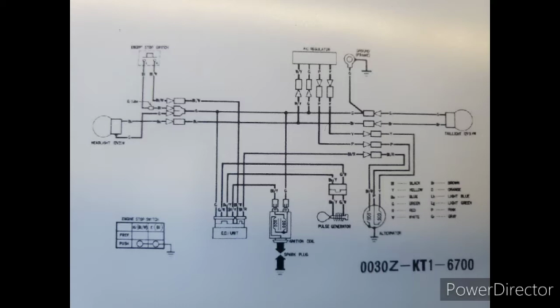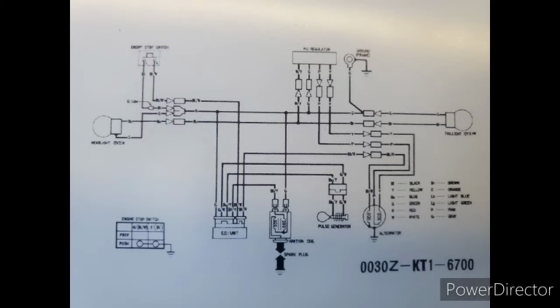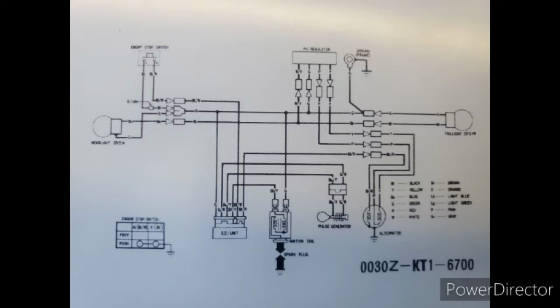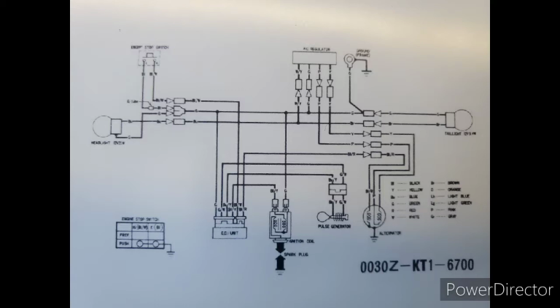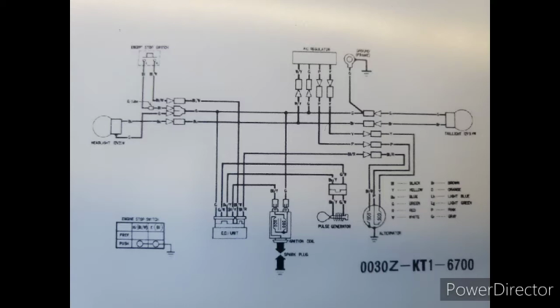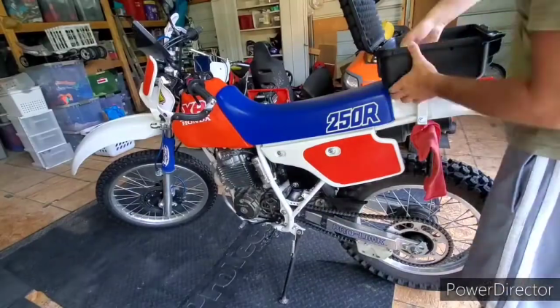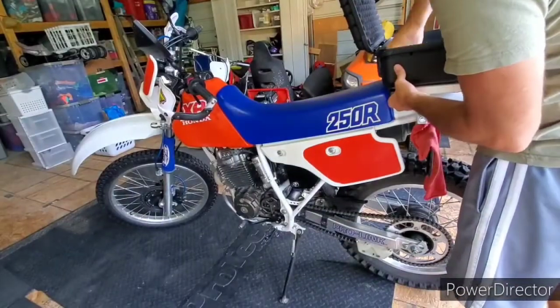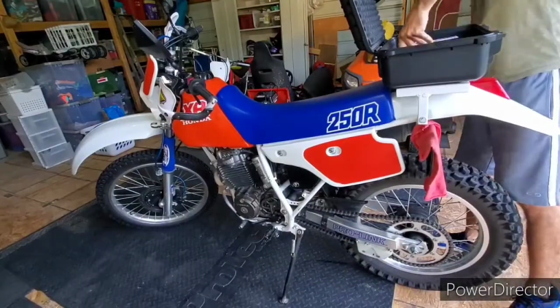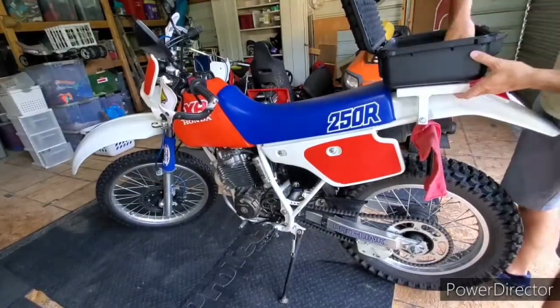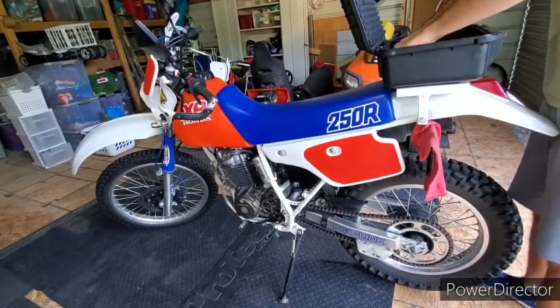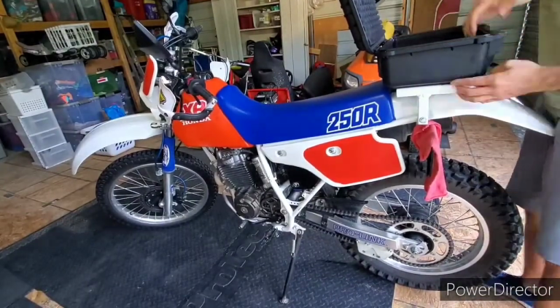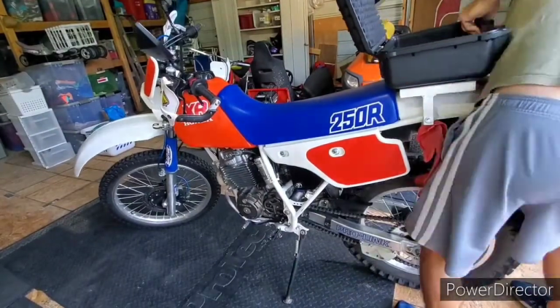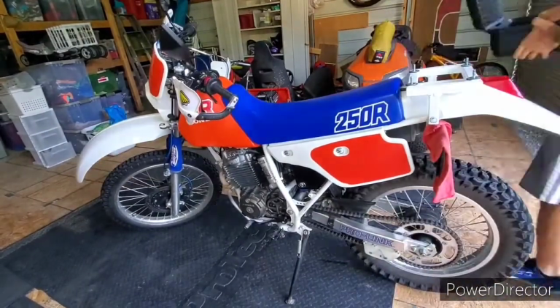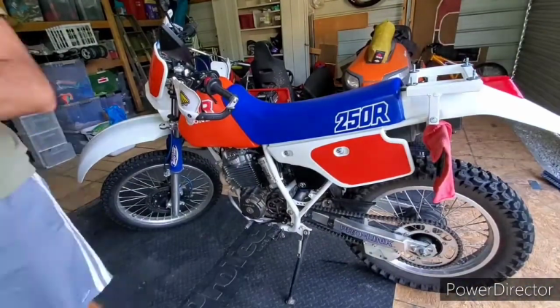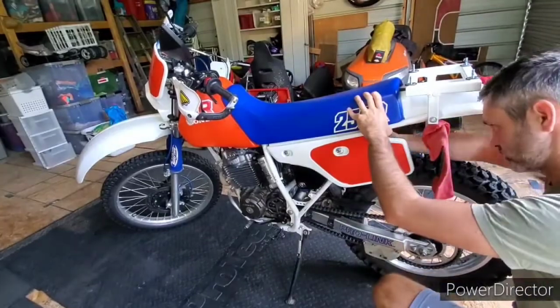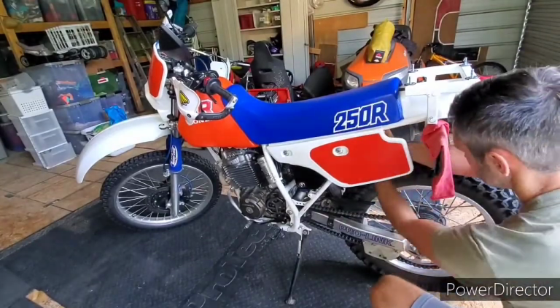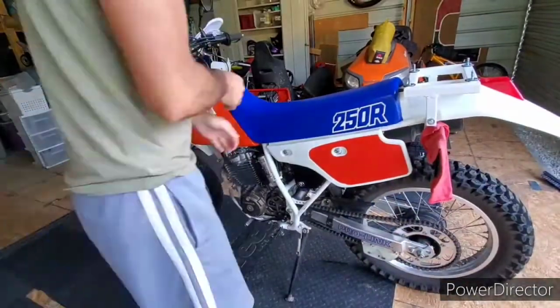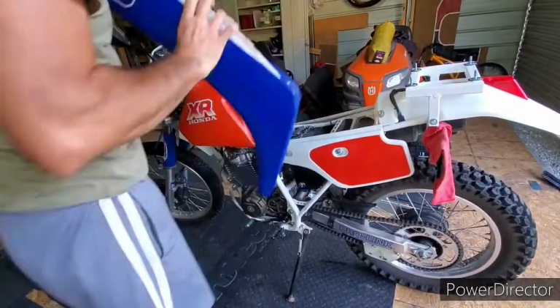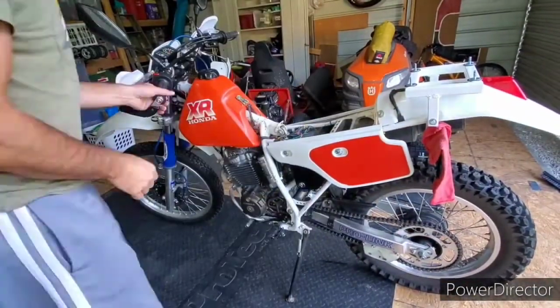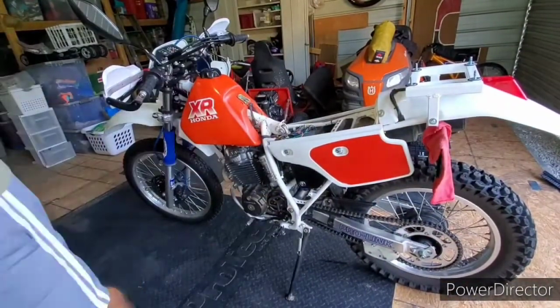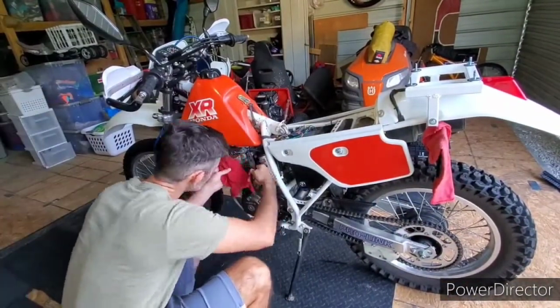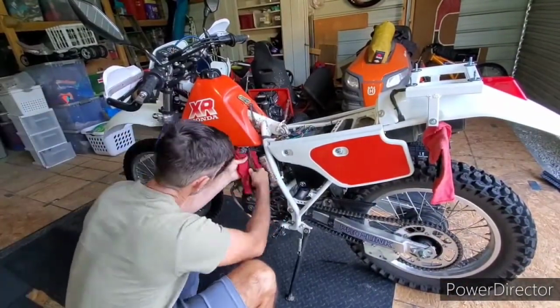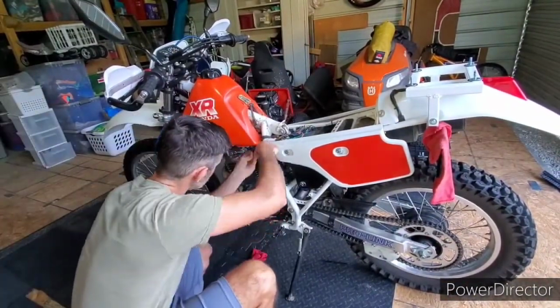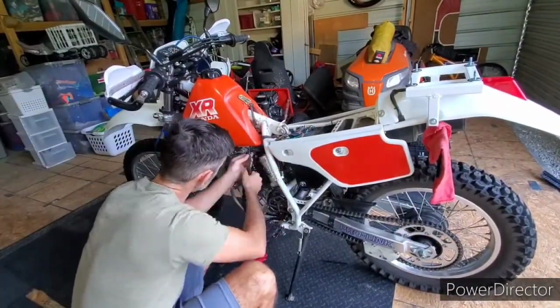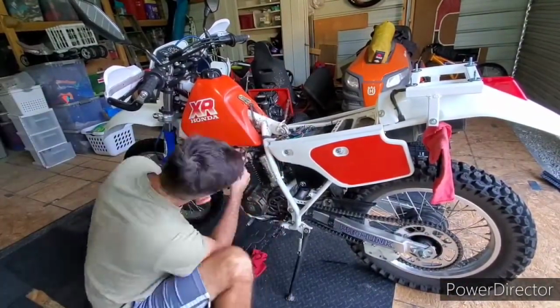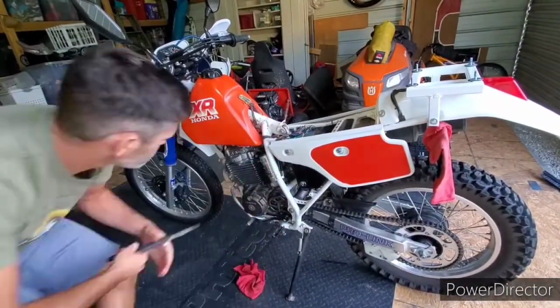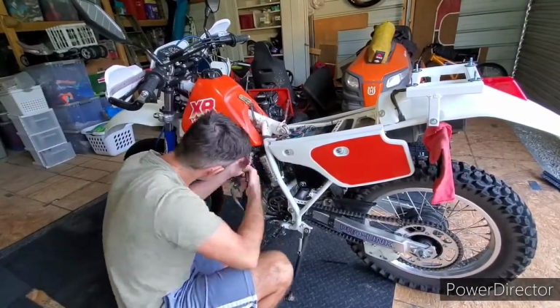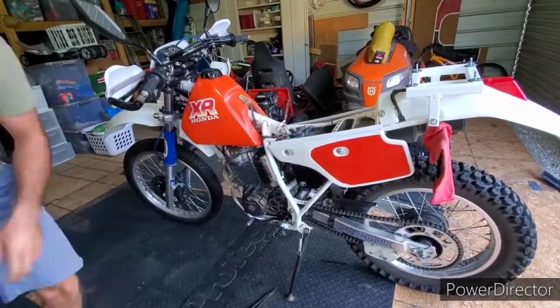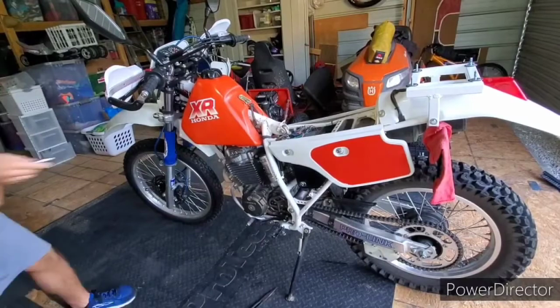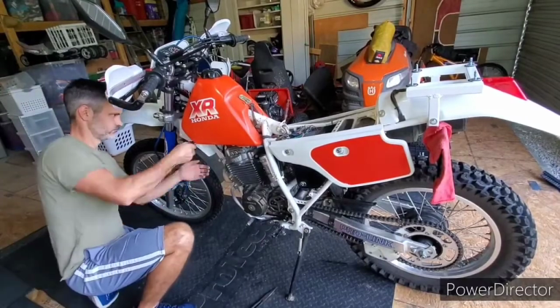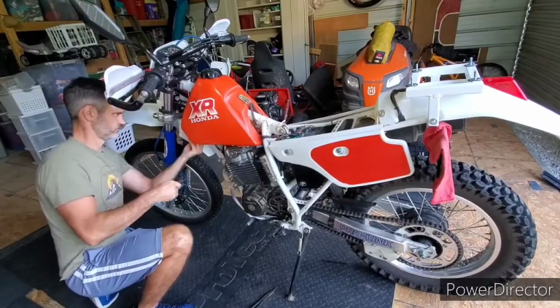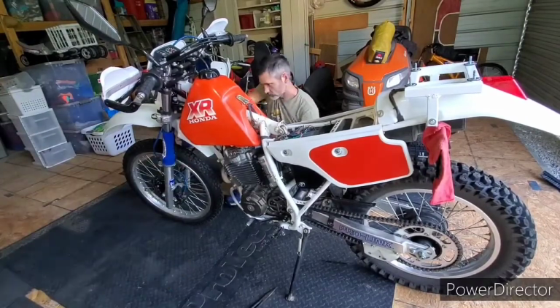Let's get started. In order to access the bike's electrical system, I have to remove the top case in order to remove the seat, and I also have to remove the gas tank.